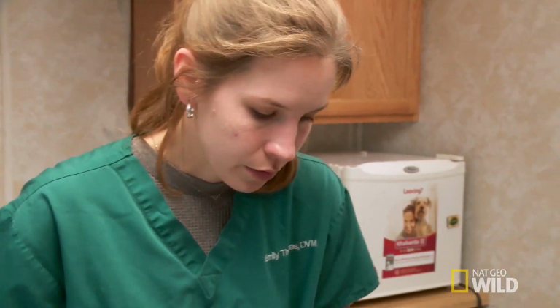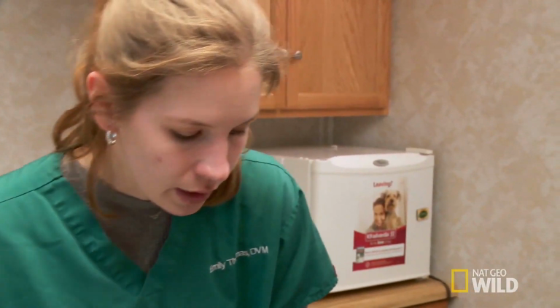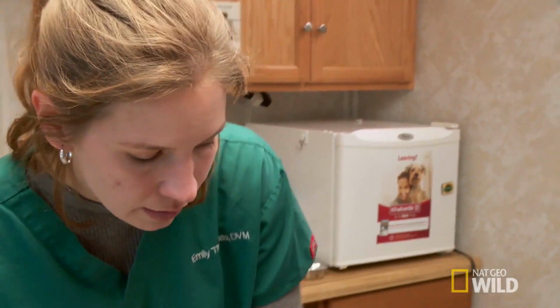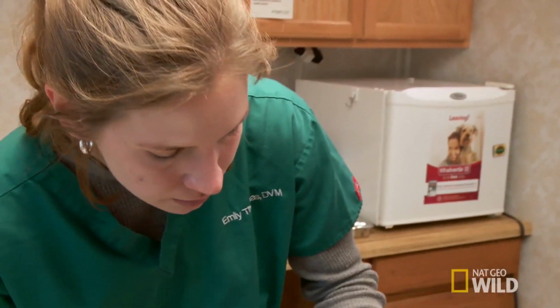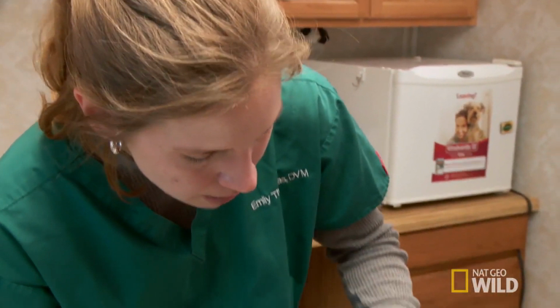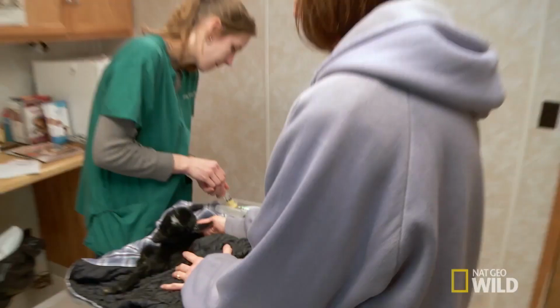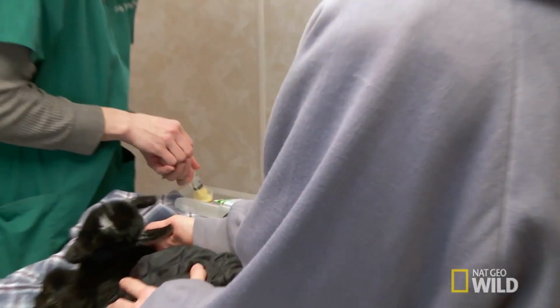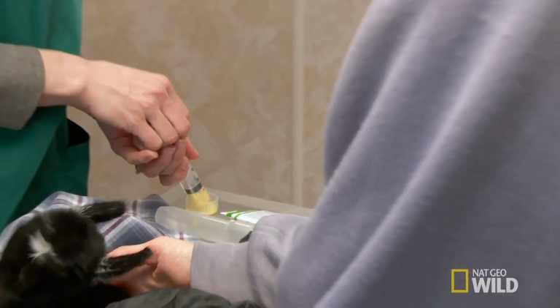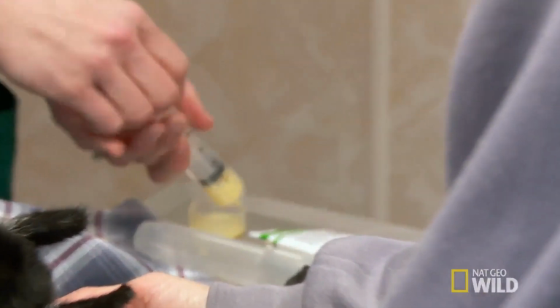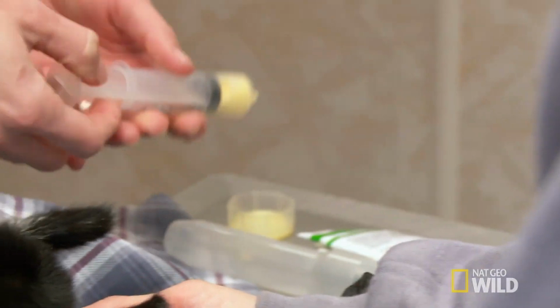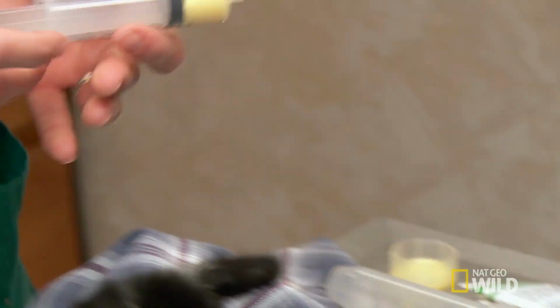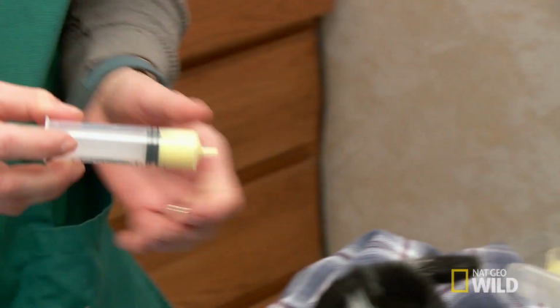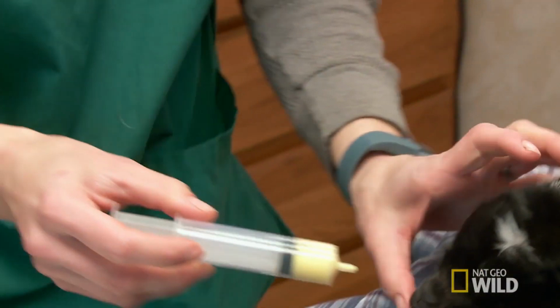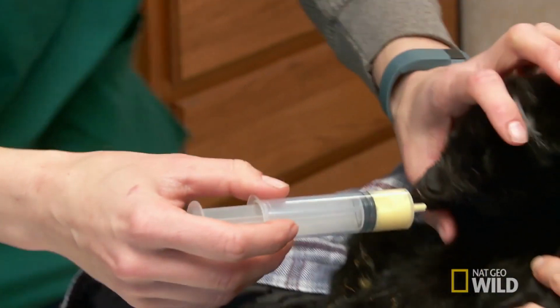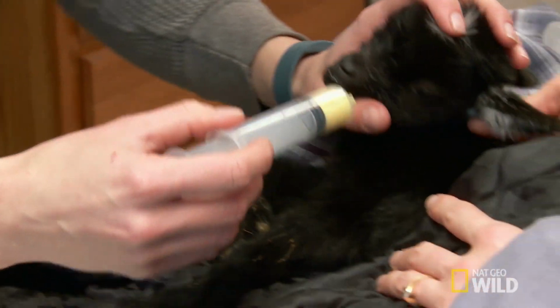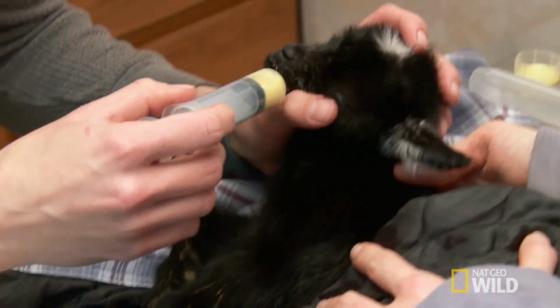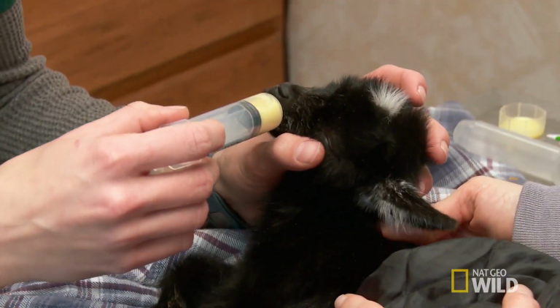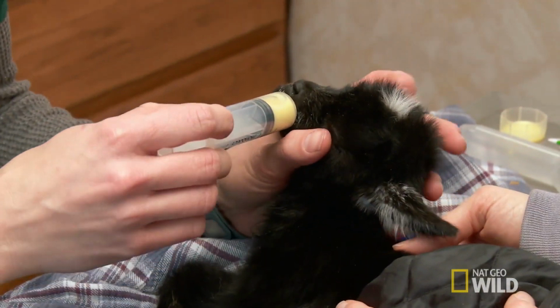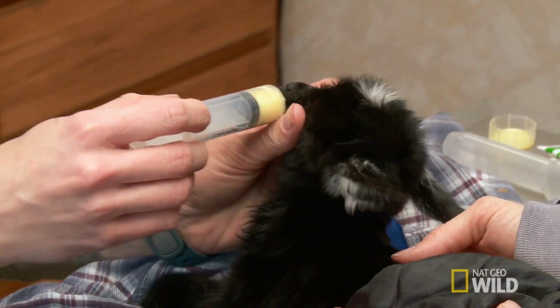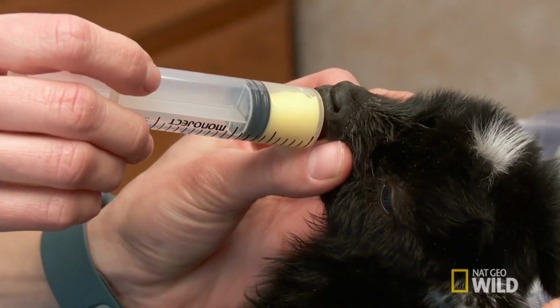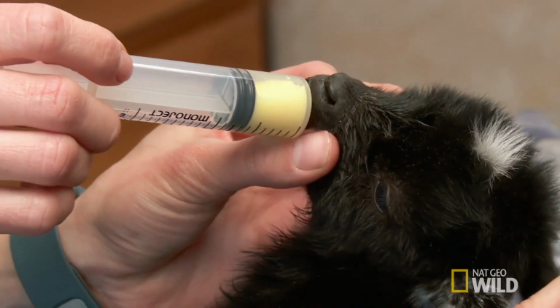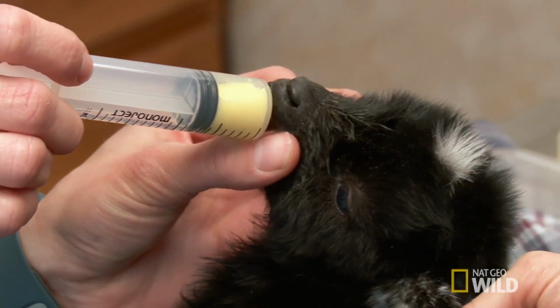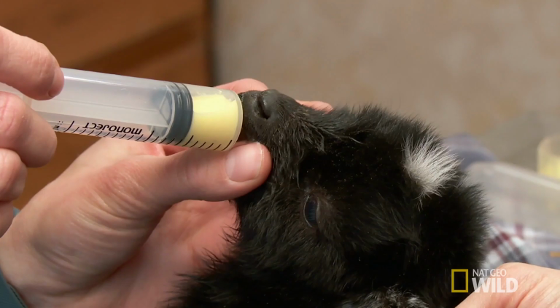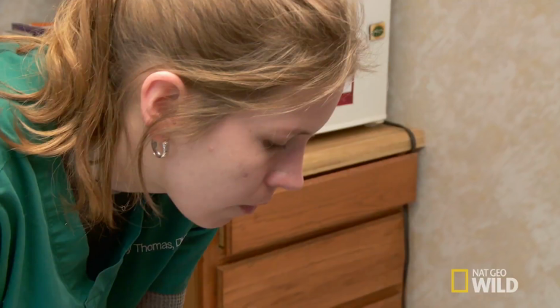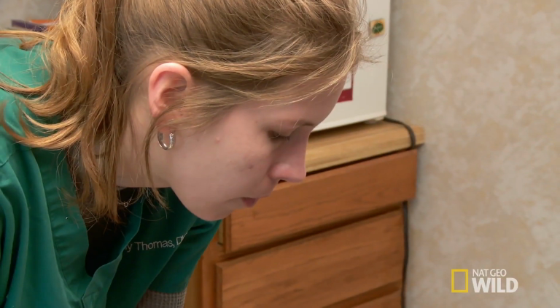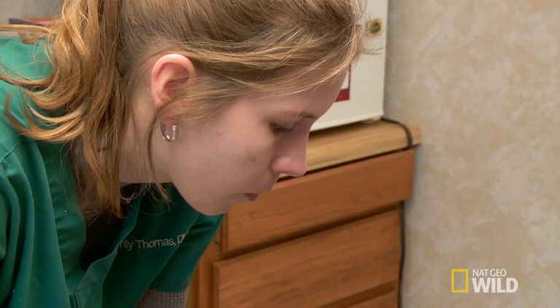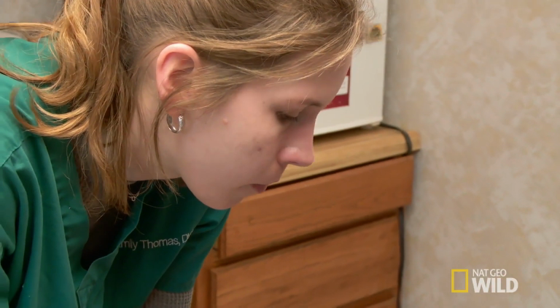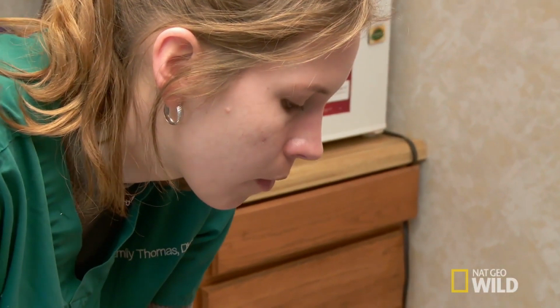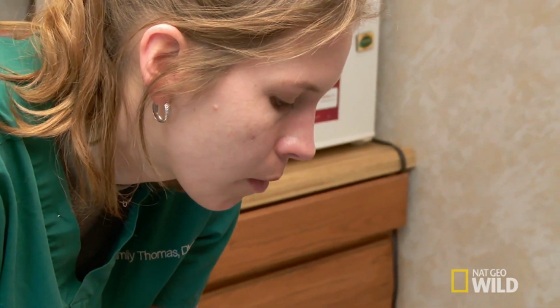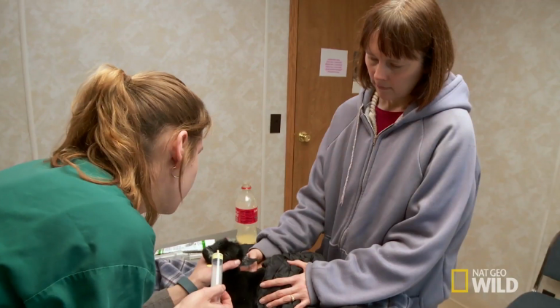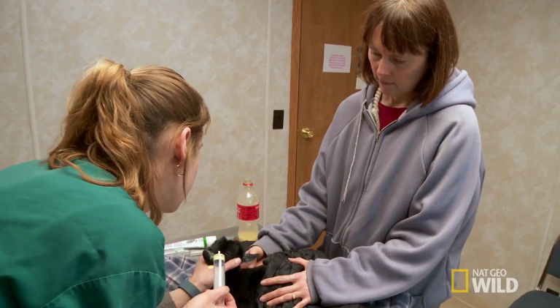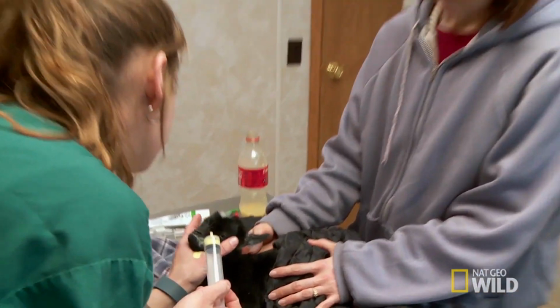We really need to get the colostrum in him. Colostrum is the first milk that comes out when the baby's born — it's got a lot of antibodies in it. The baby needs it within the first 12 to 24 hours, because after that, the gut closes.